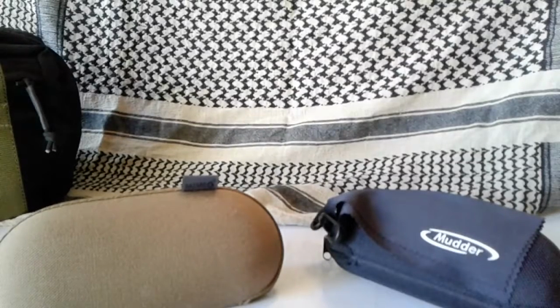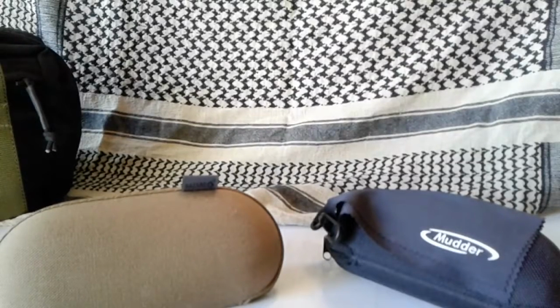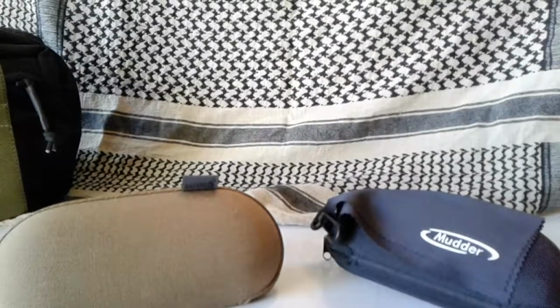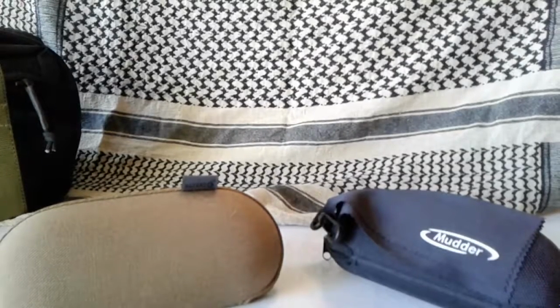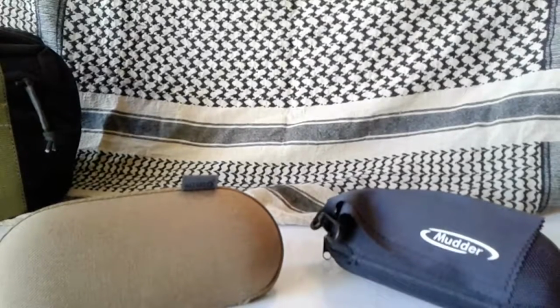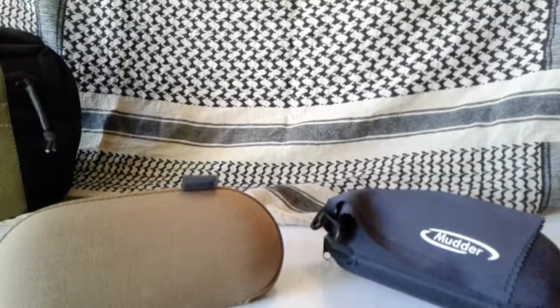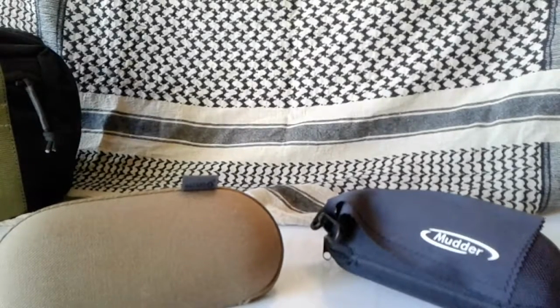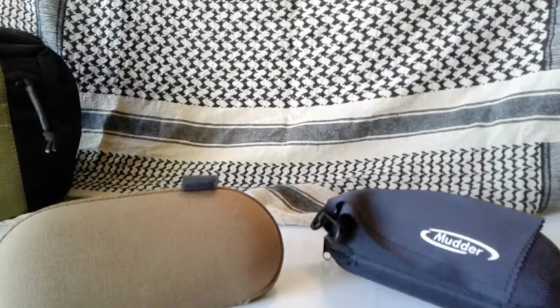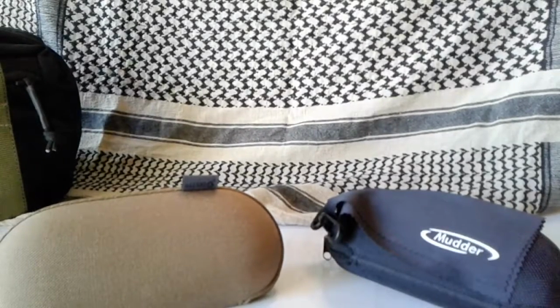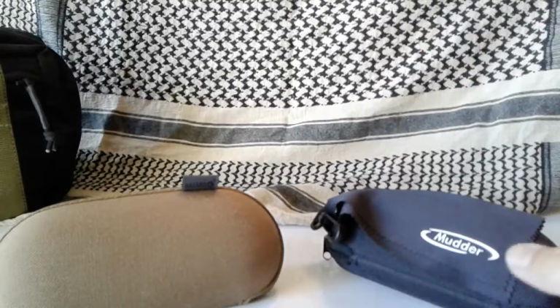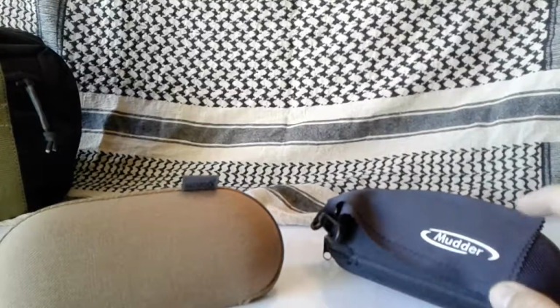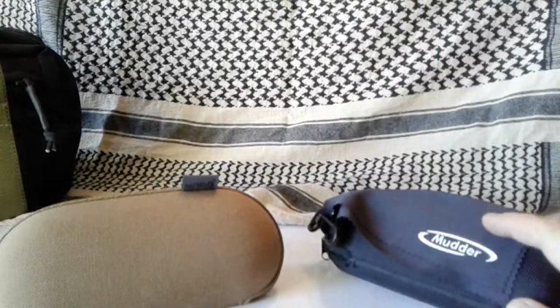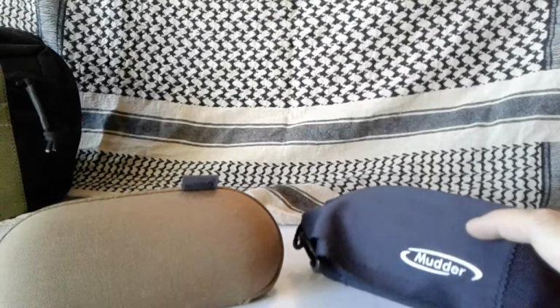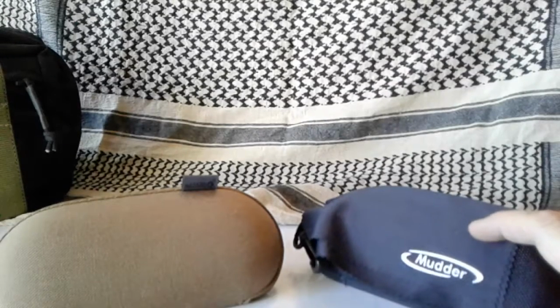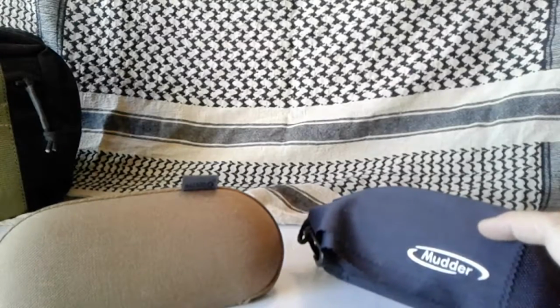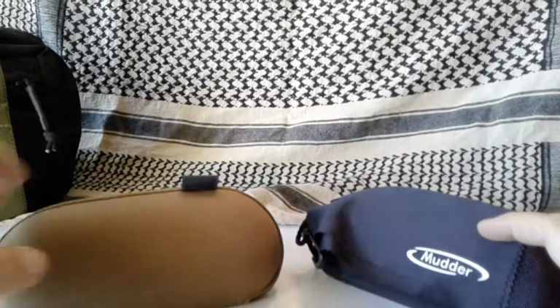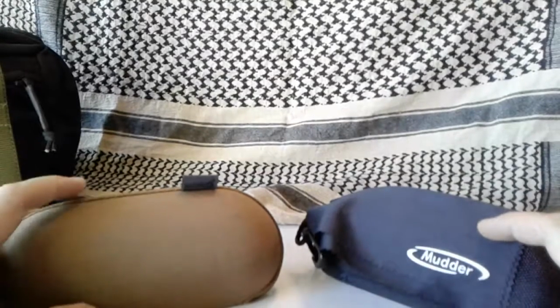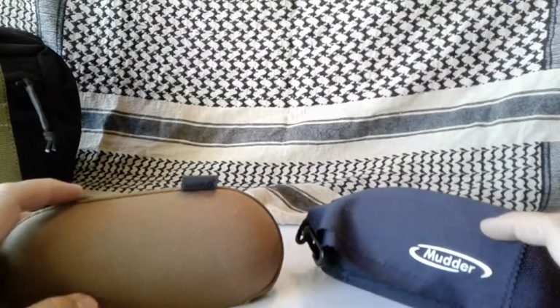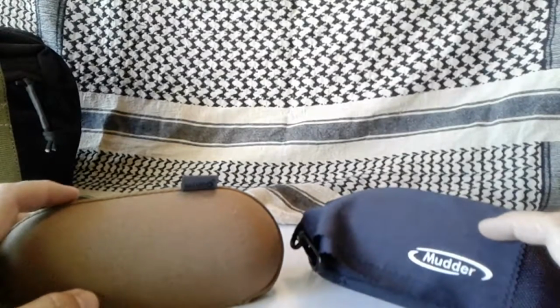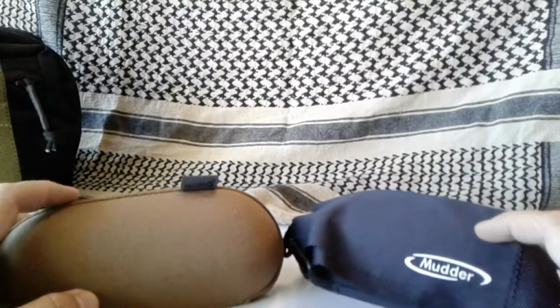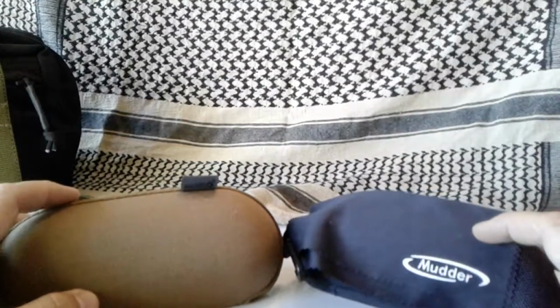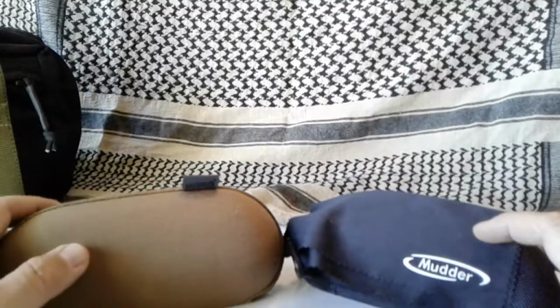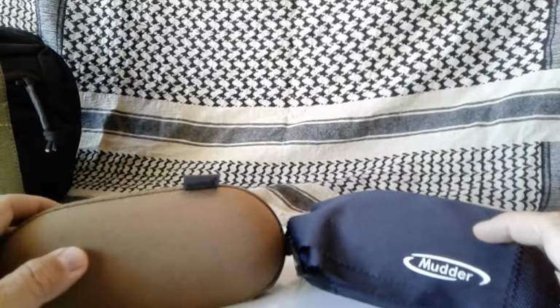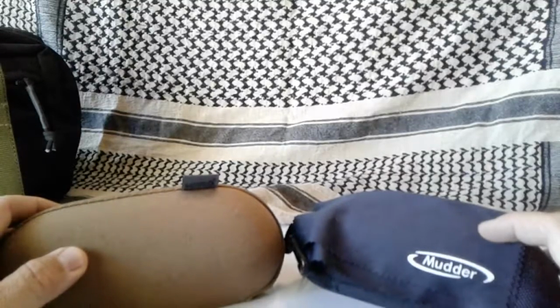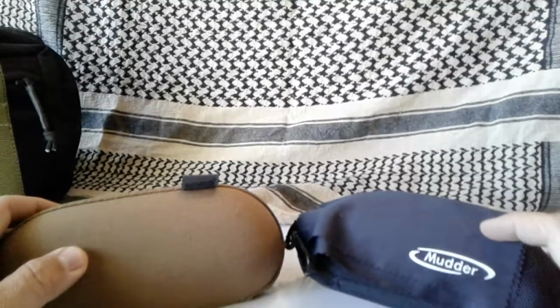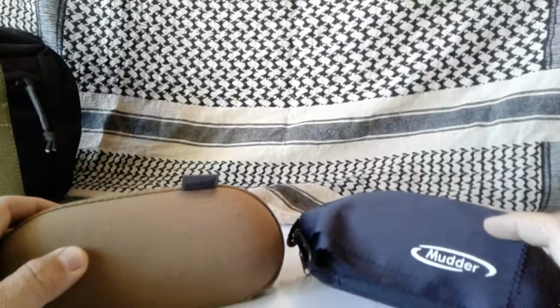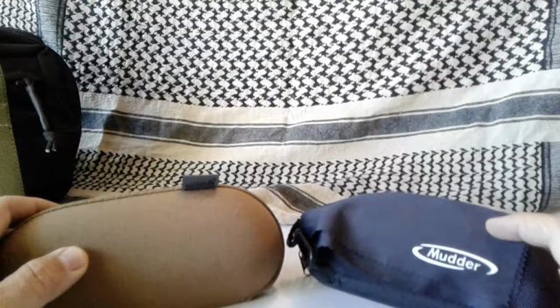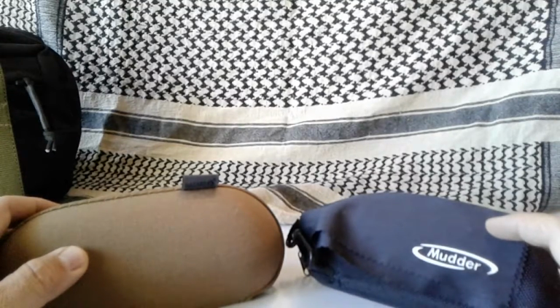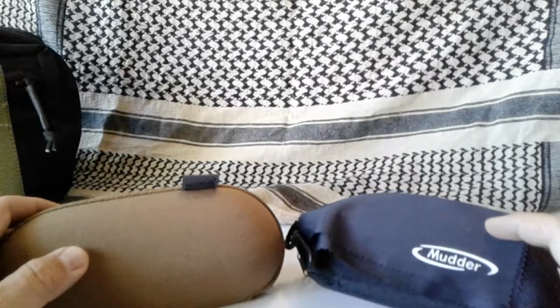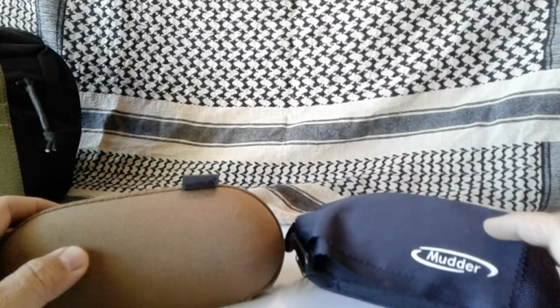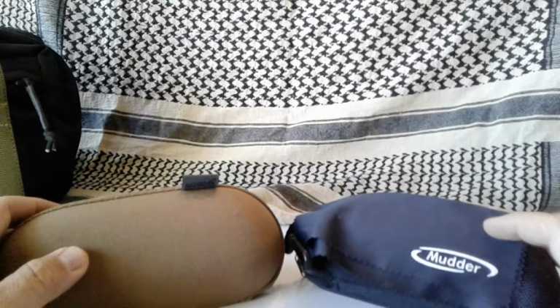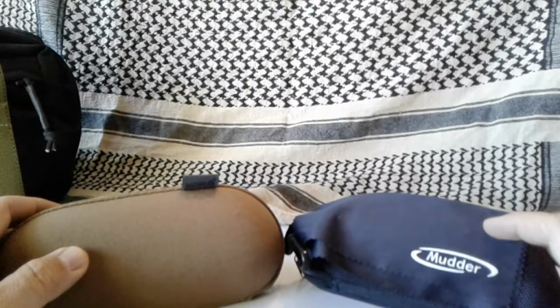Hello, Indigo here. We're going to do a quick compare and contrast between these two eye cases. They're both considered to be a hard case for your eyeglasses or for protective lenses.